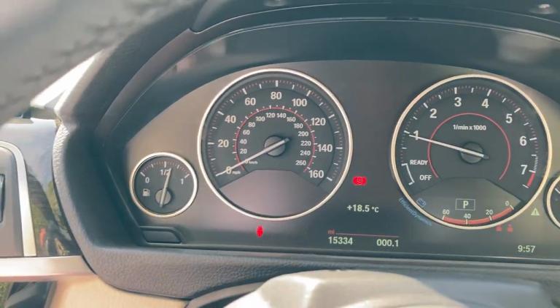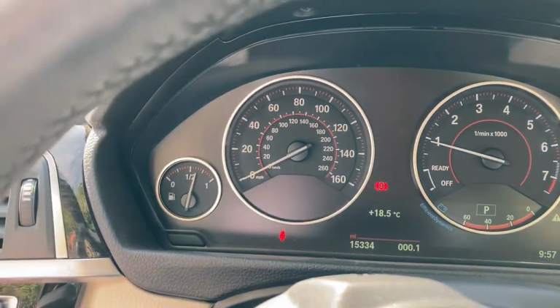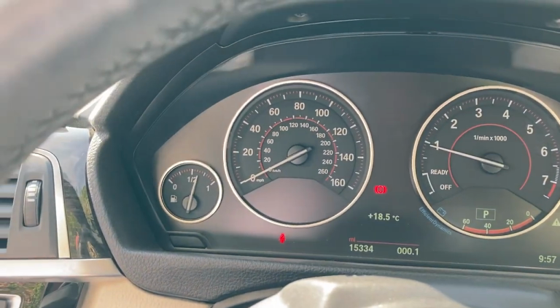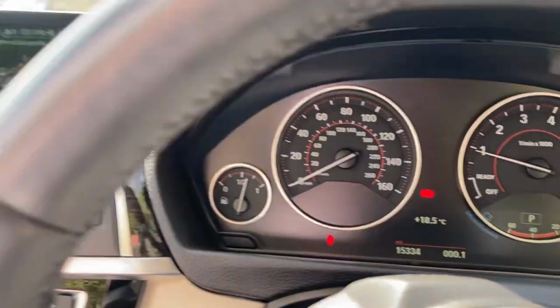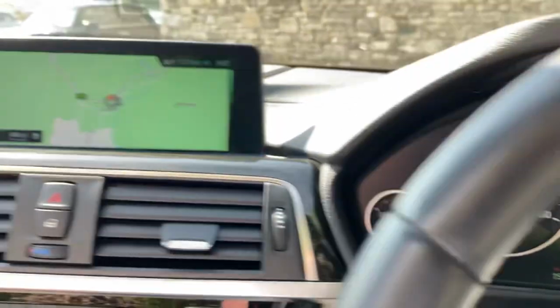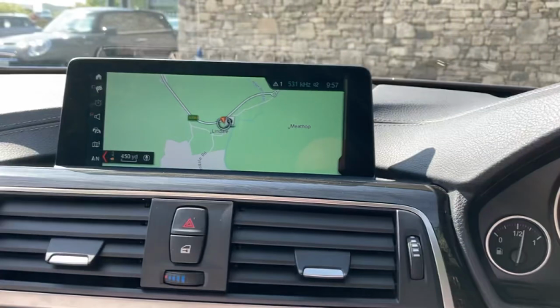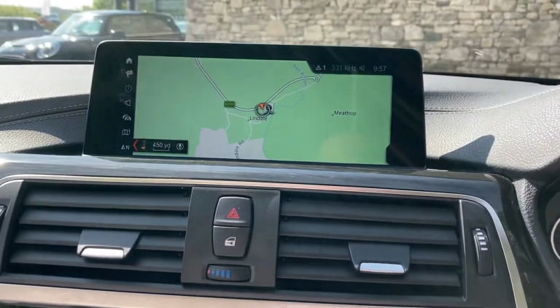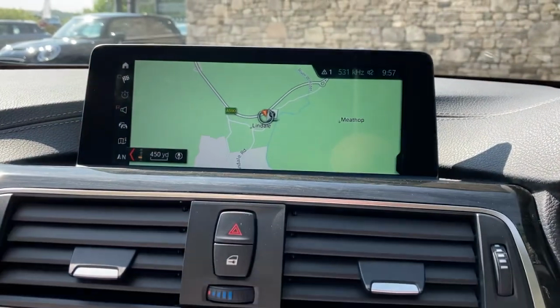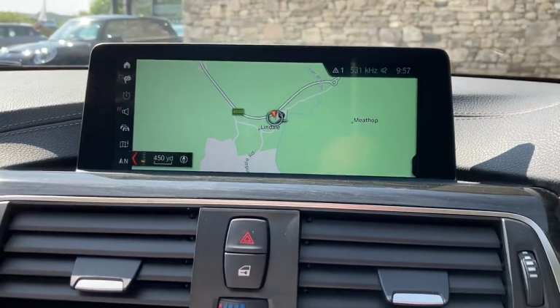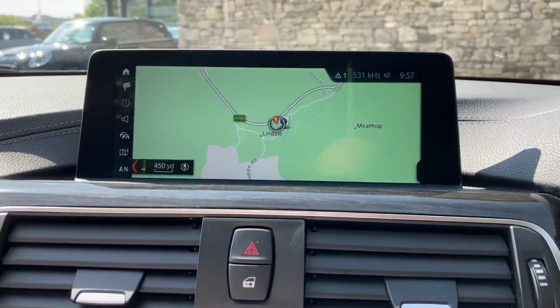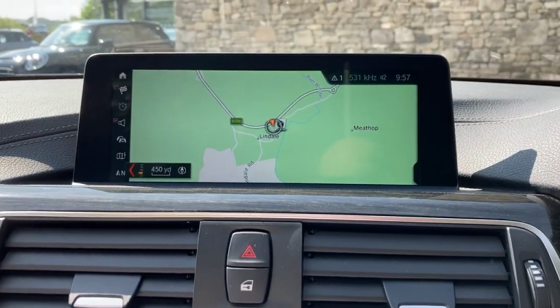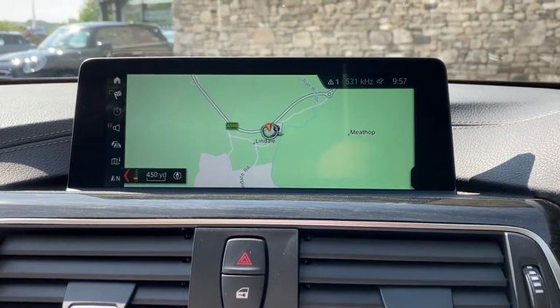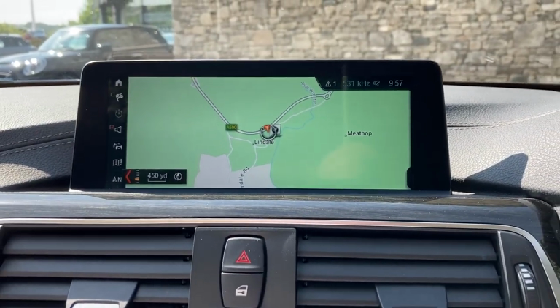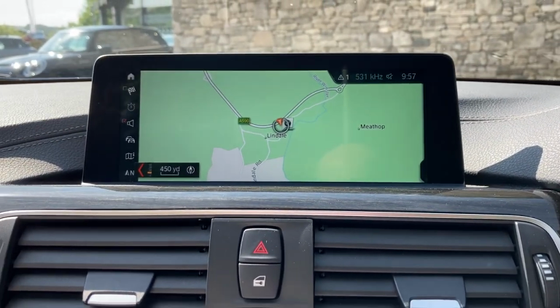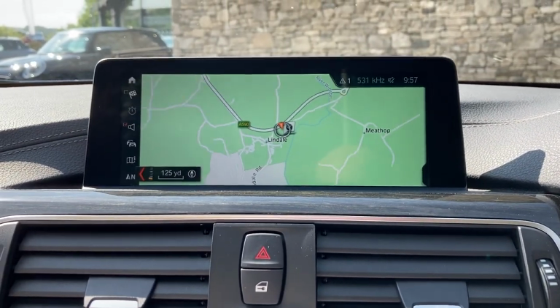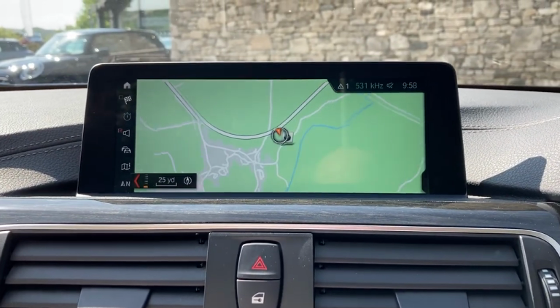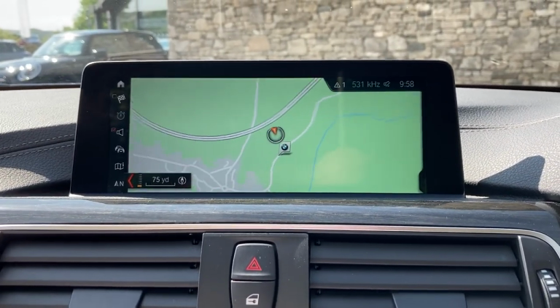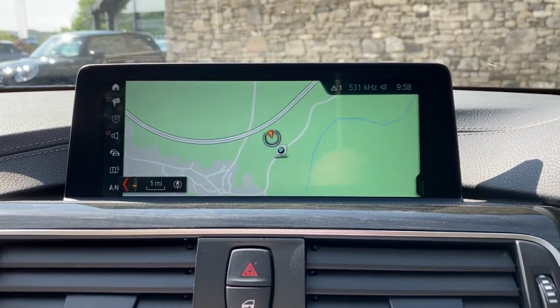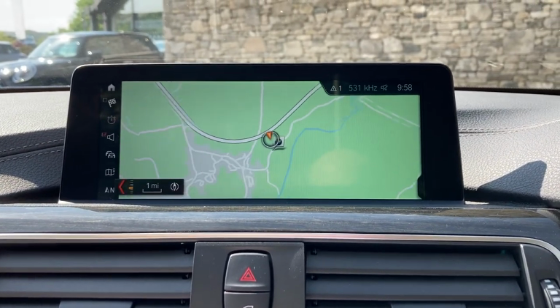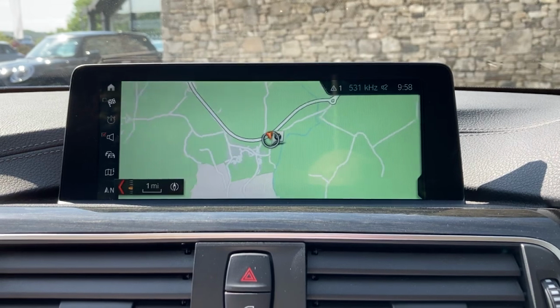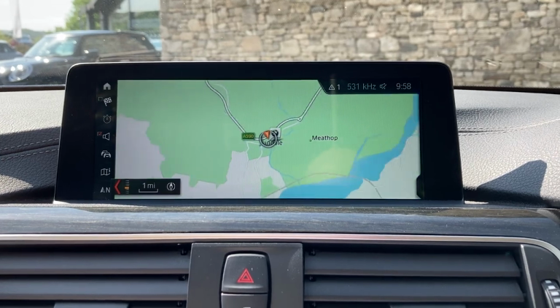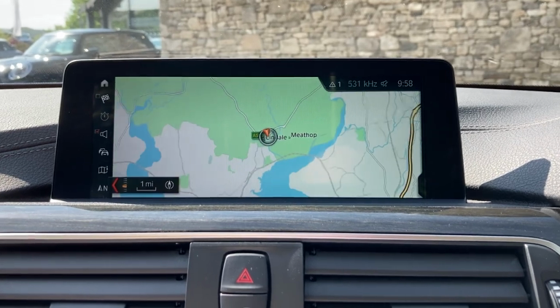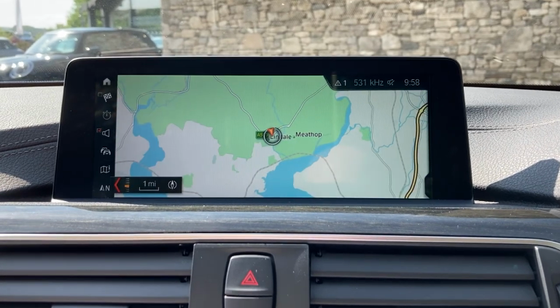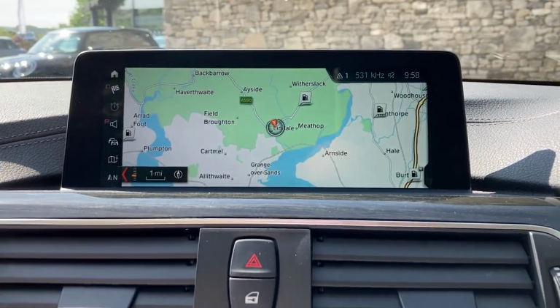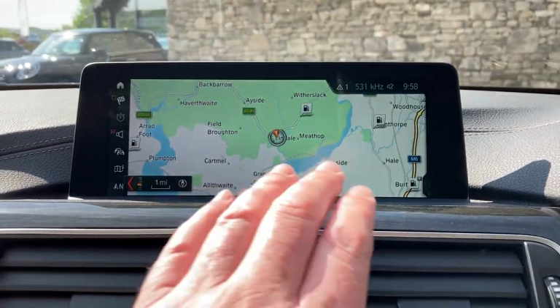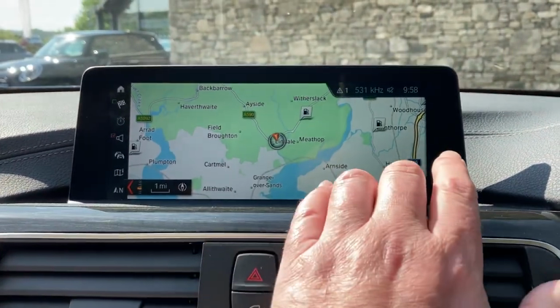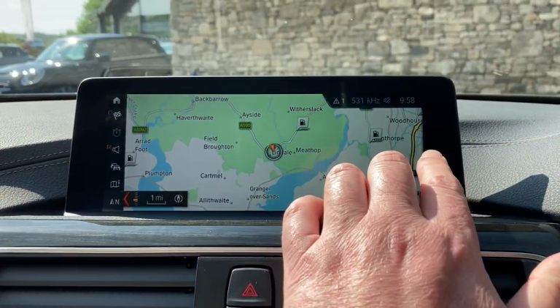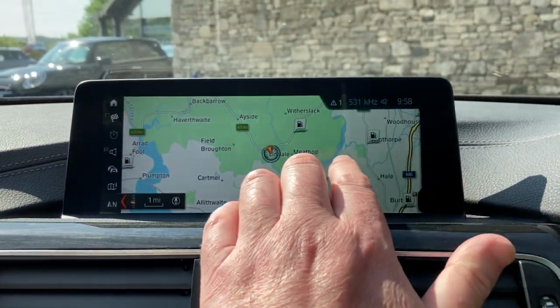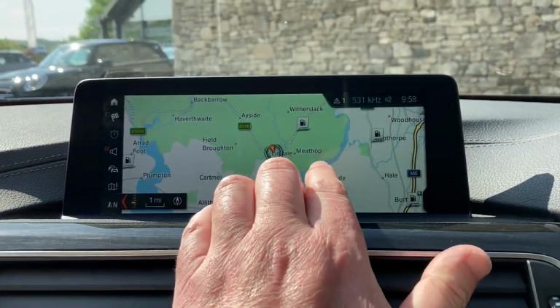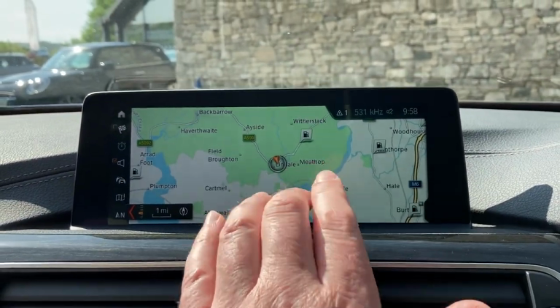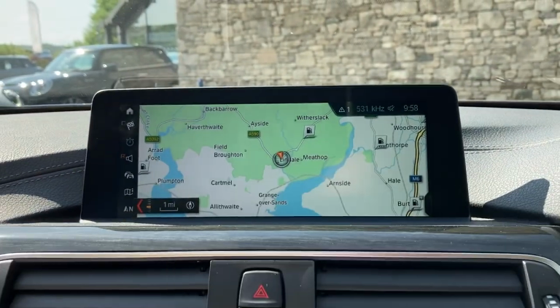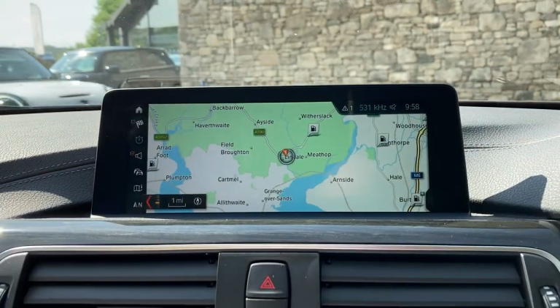Satellite navigation is standard — I'll just use that to show you where we're located. We're based up in Cumbria in the Lake District, about 10 minutes off junction 36 of the M6, just south of Windermere.